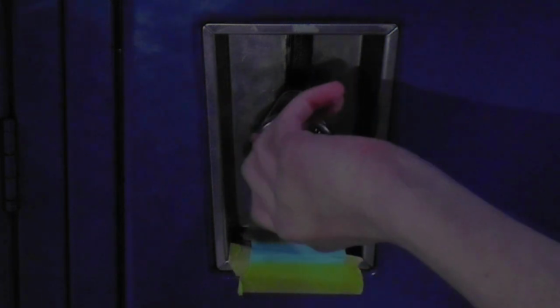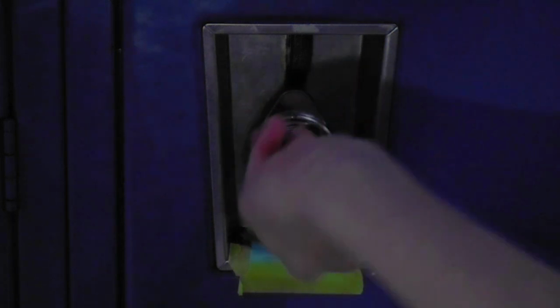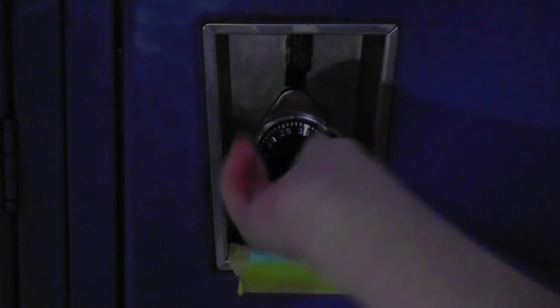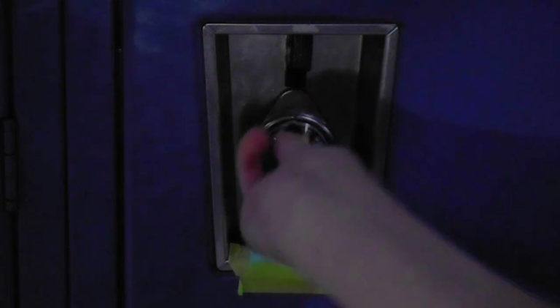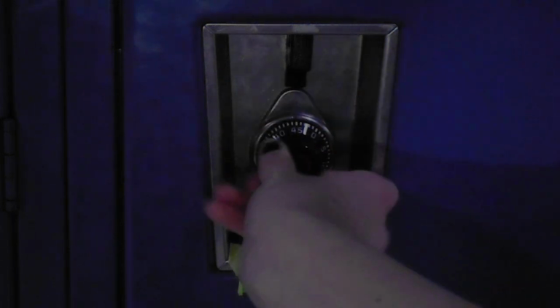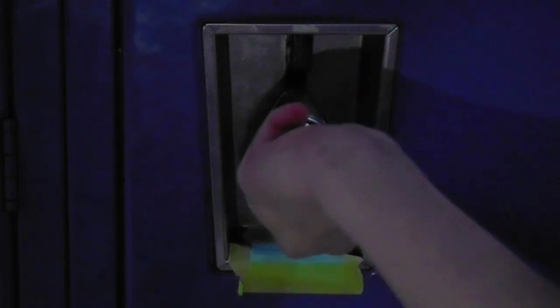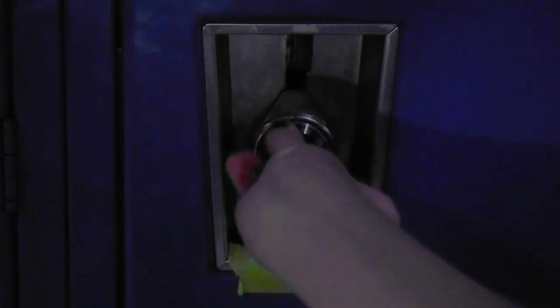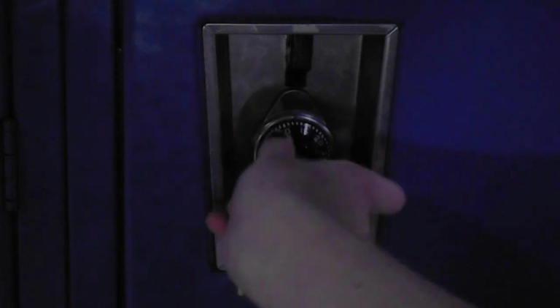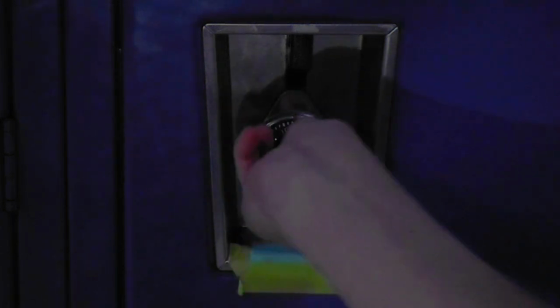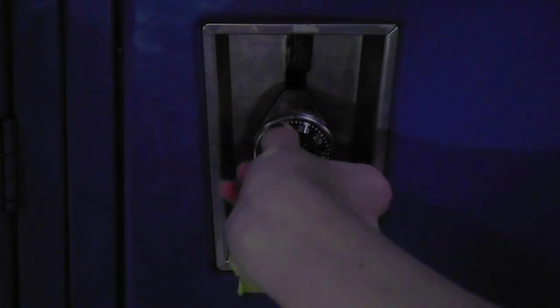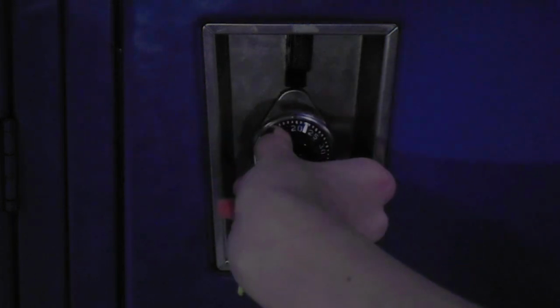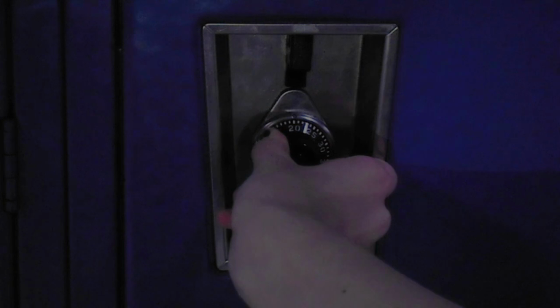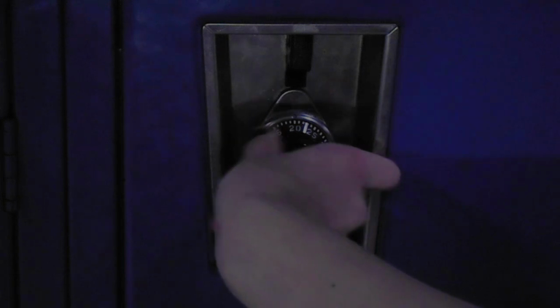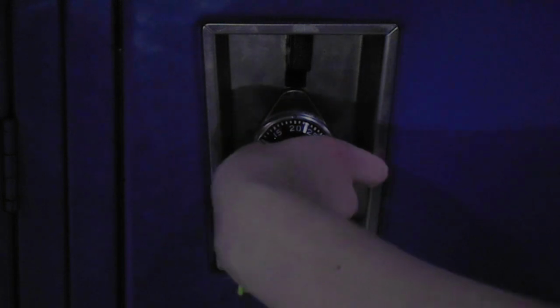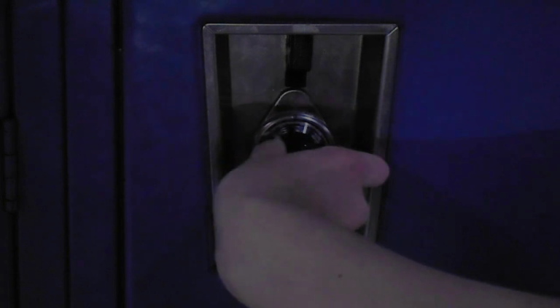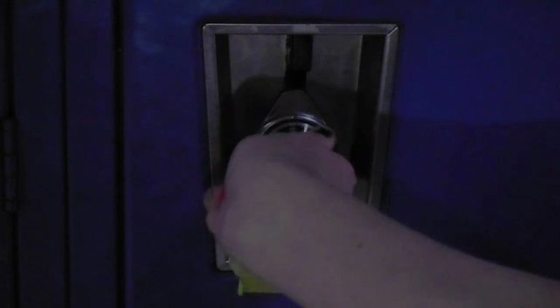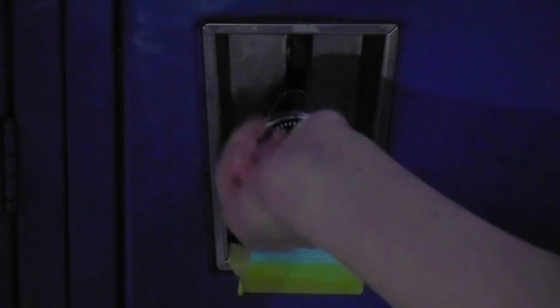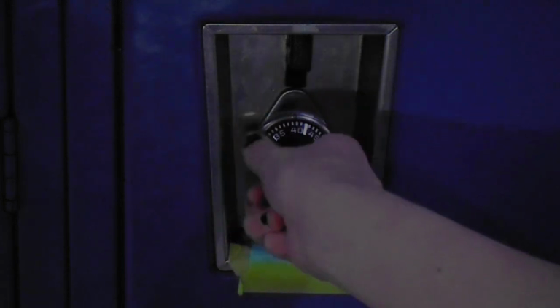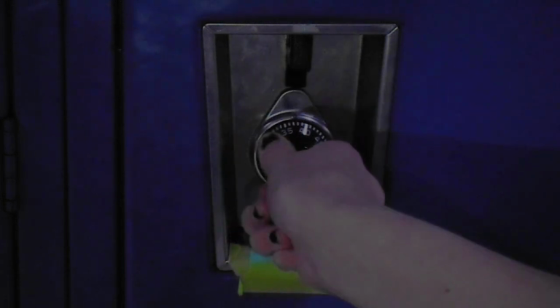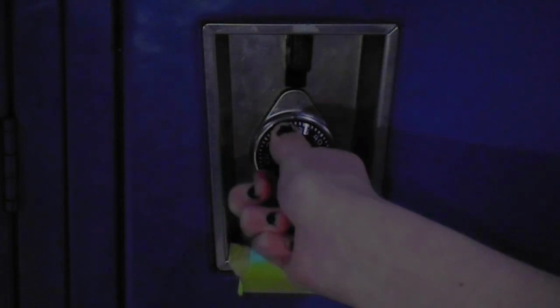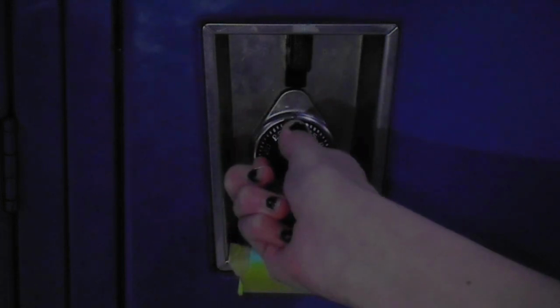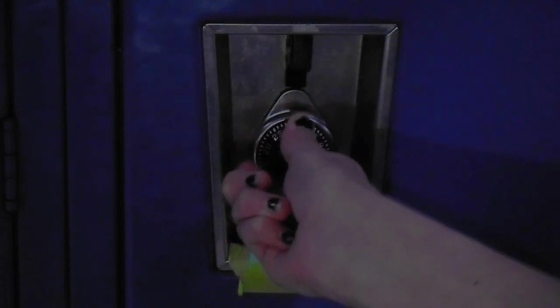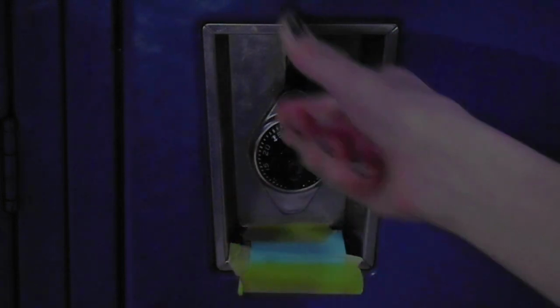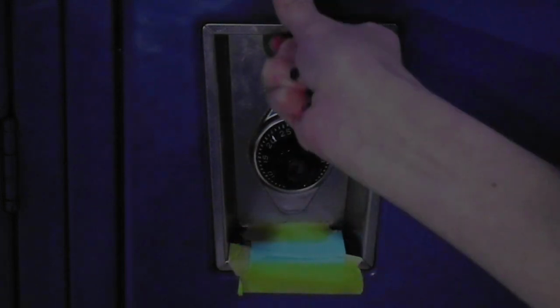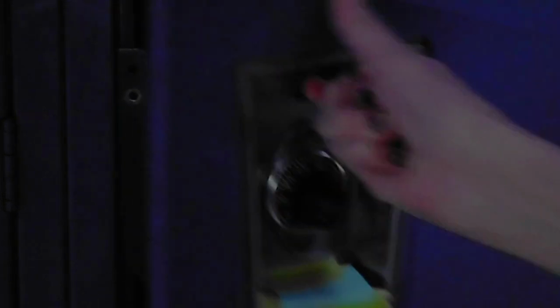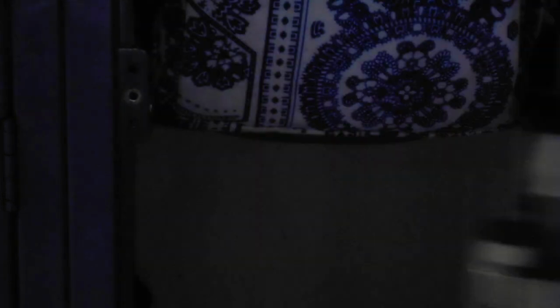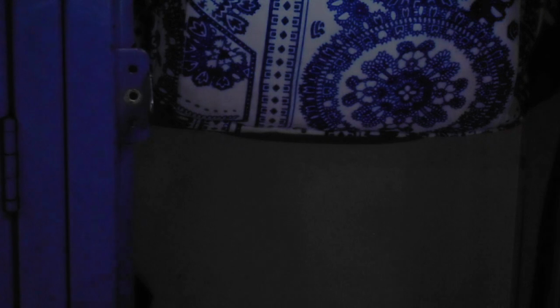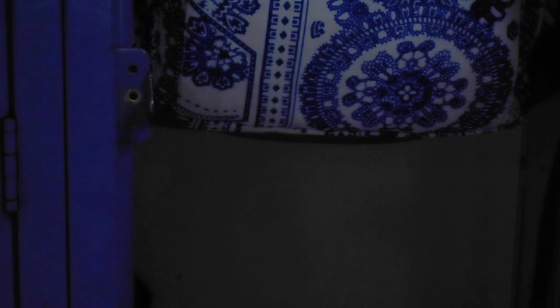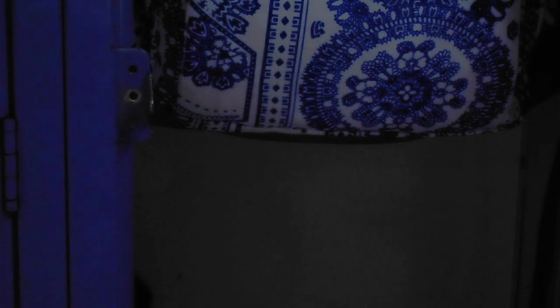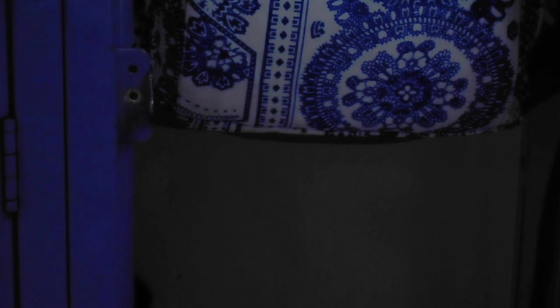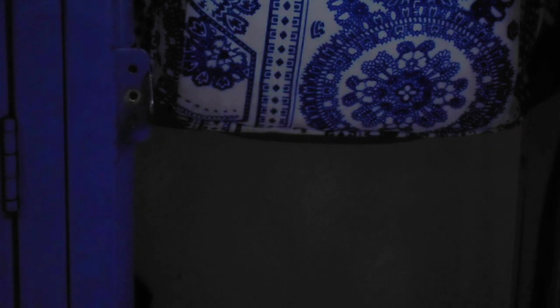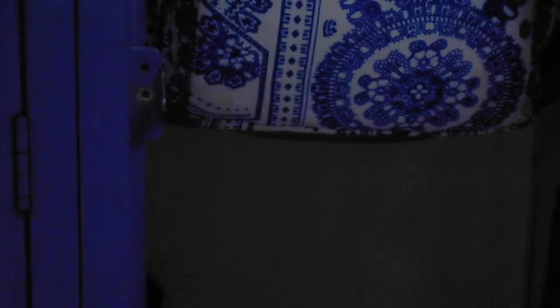Then you'll go to the left, past your first number, and then to your next number. And then finally you'll go right and land on your last number. That's how to open a locker, folks.